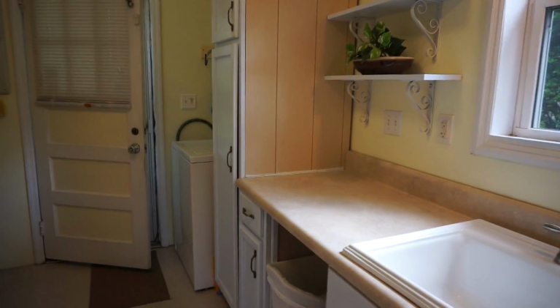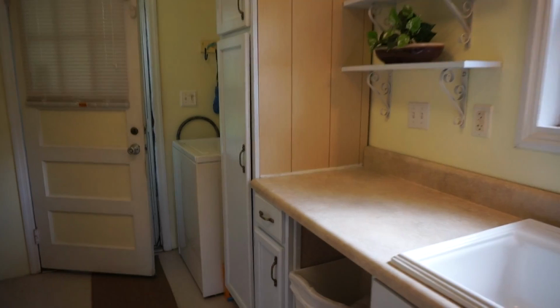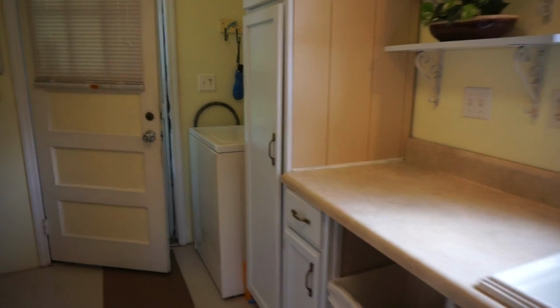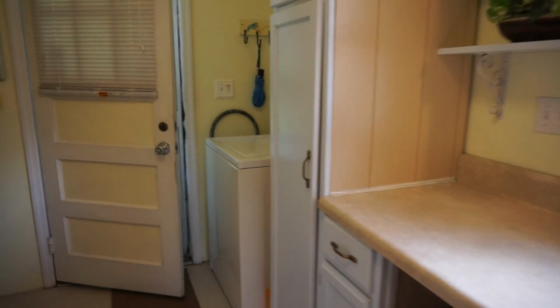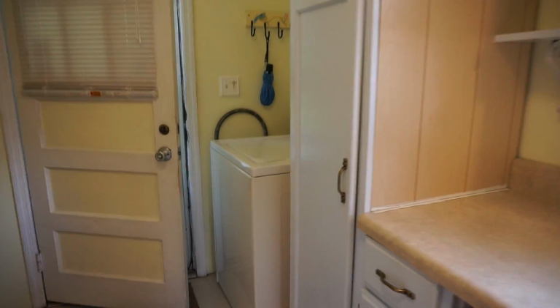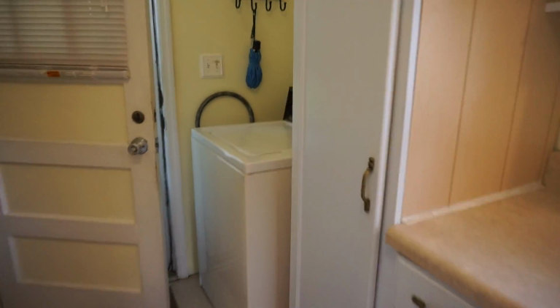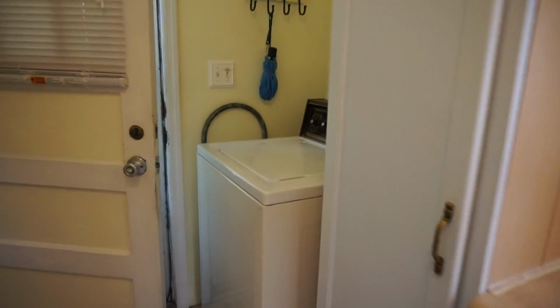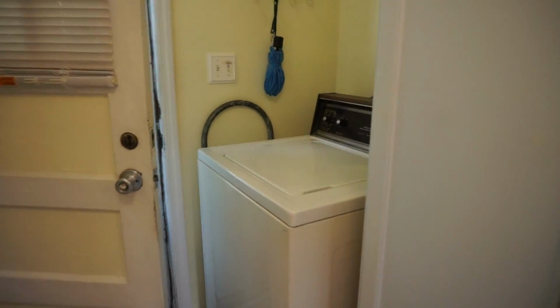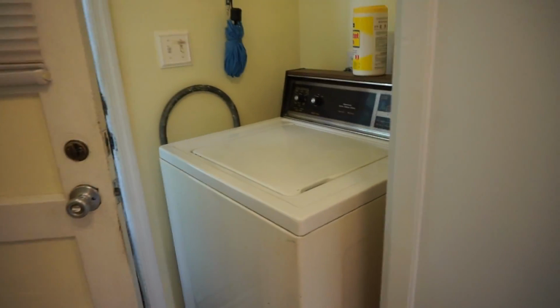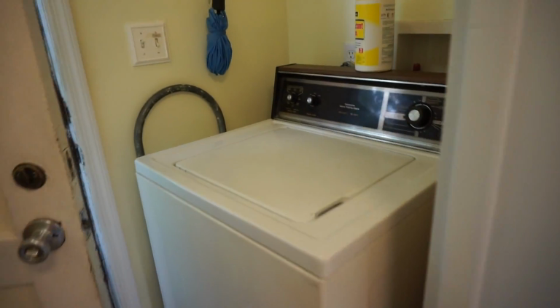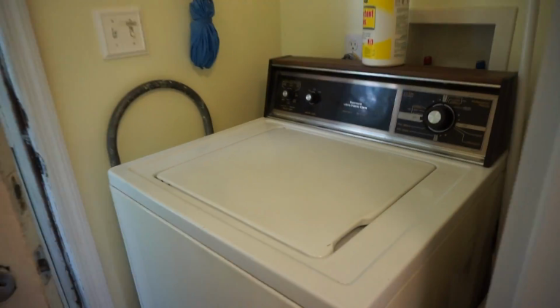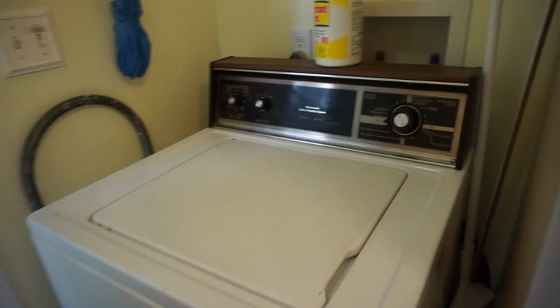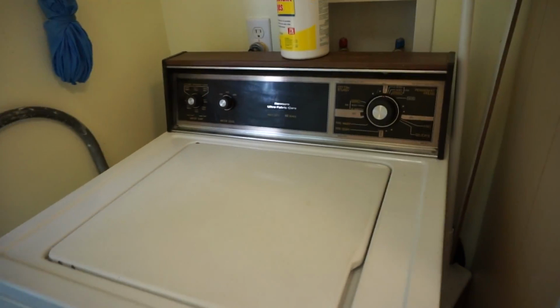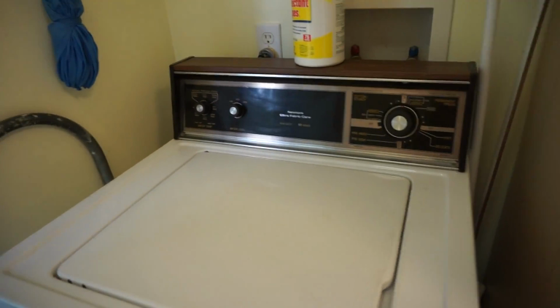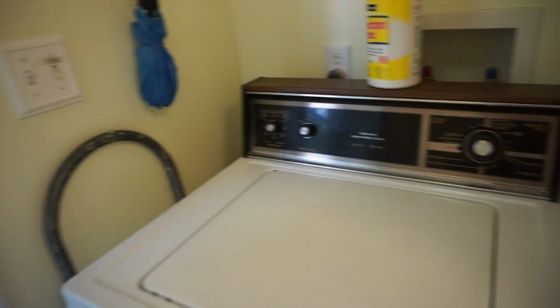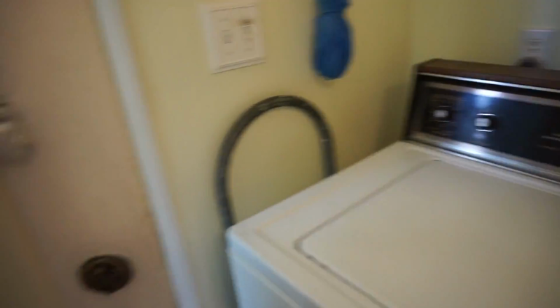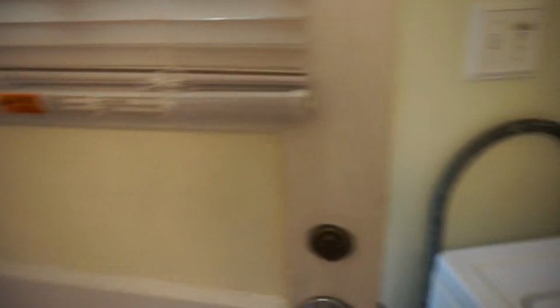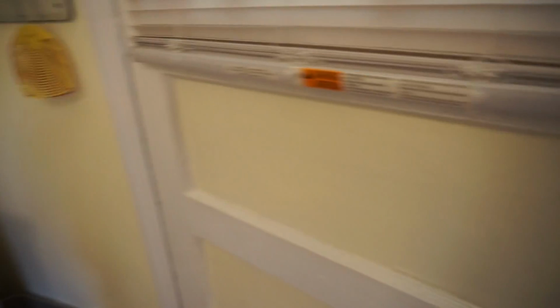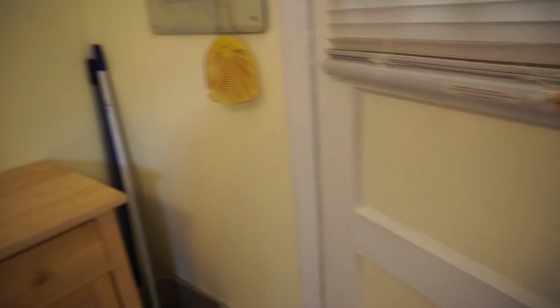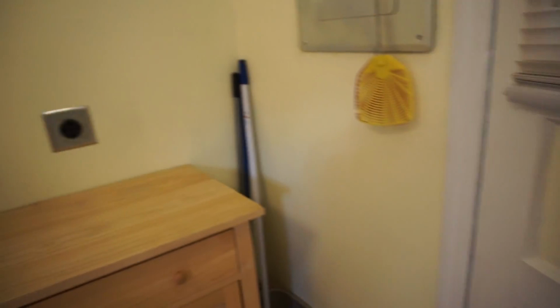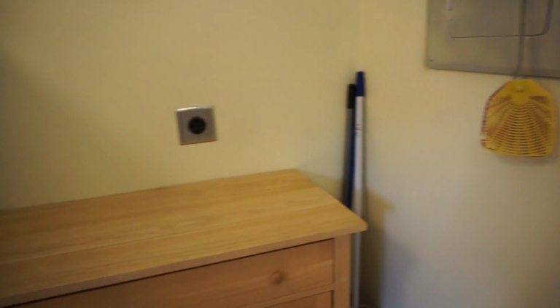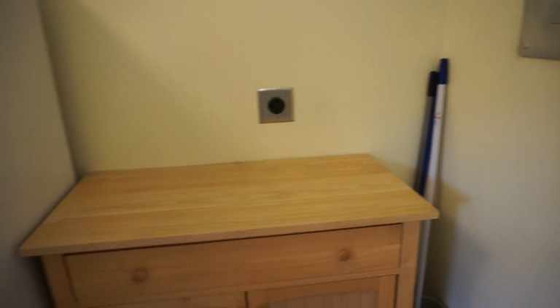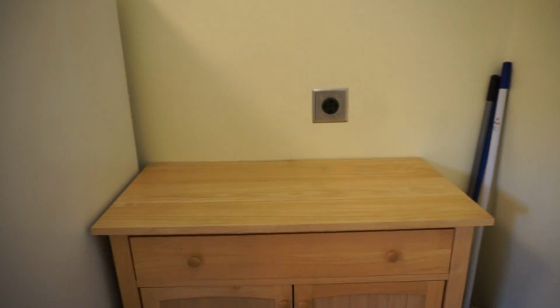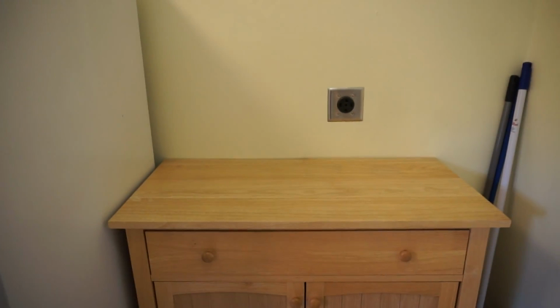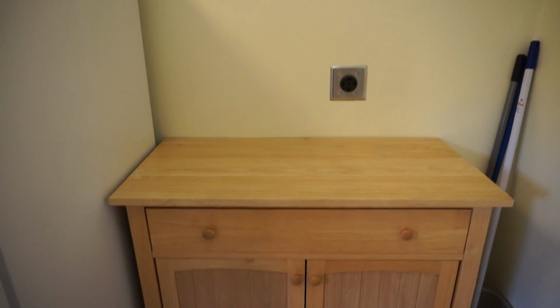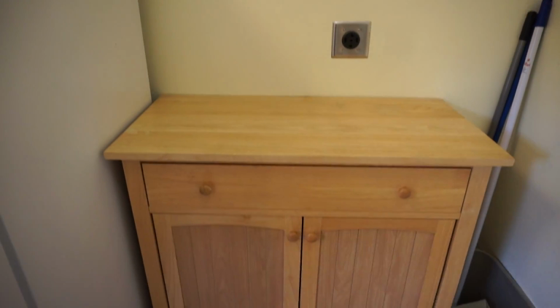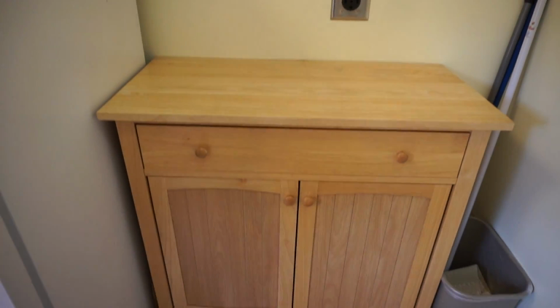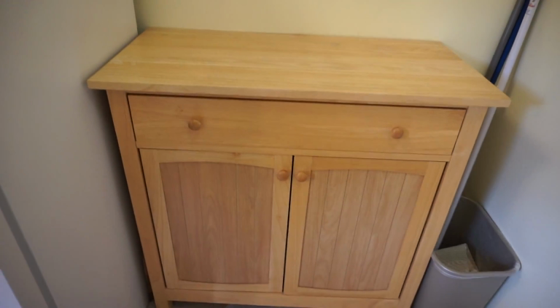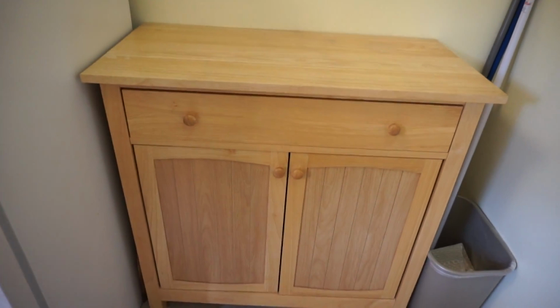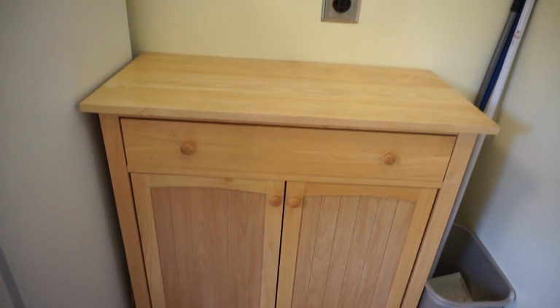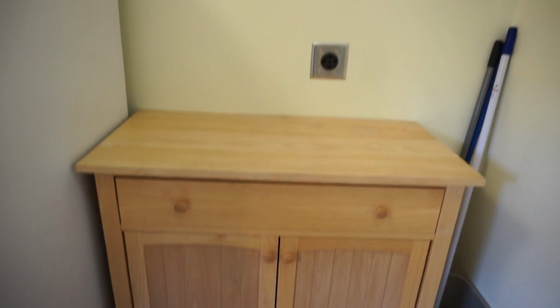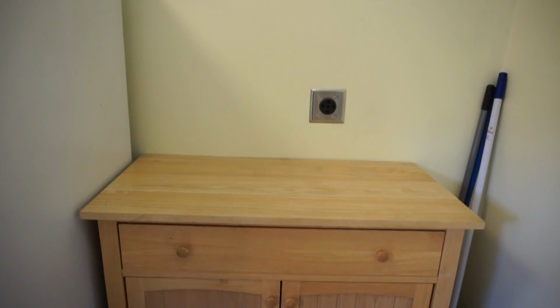Here's your laundry. Here's your washing machine, and on this side is your hookup for the dryer — the dryer vent is there behind that piece of furniture.